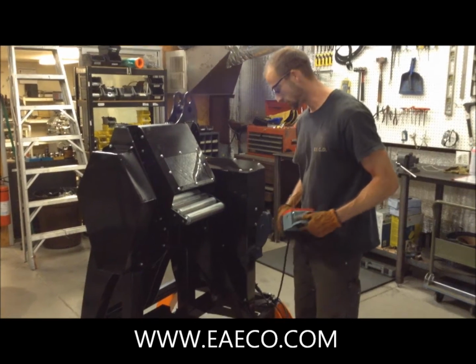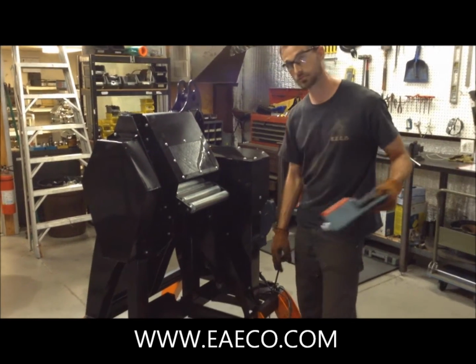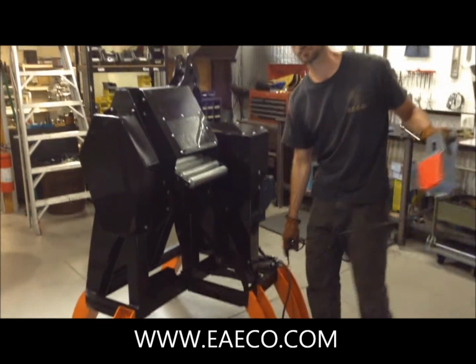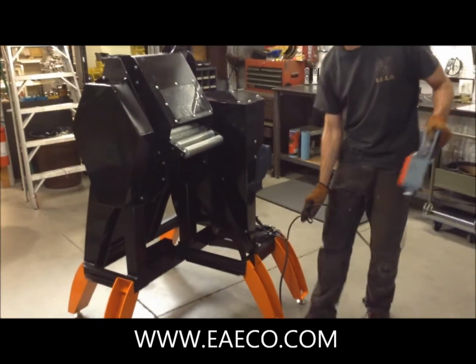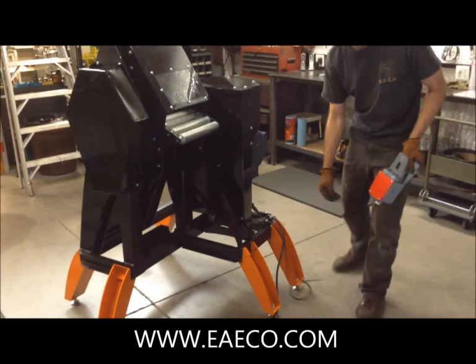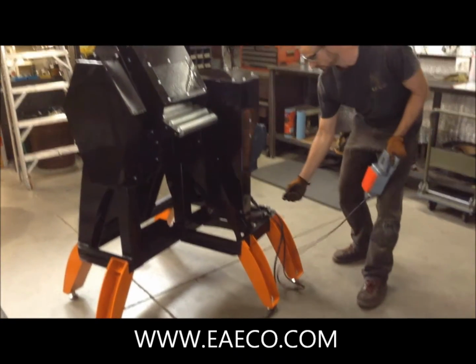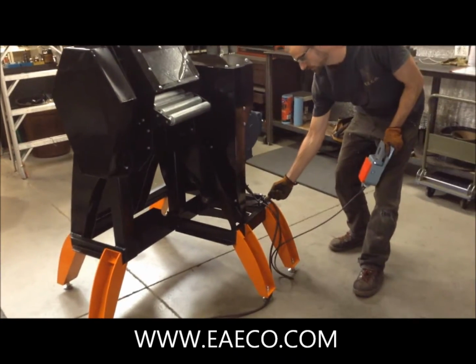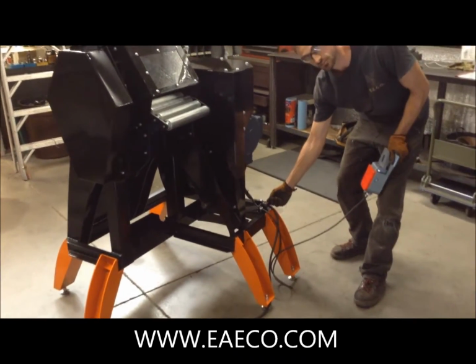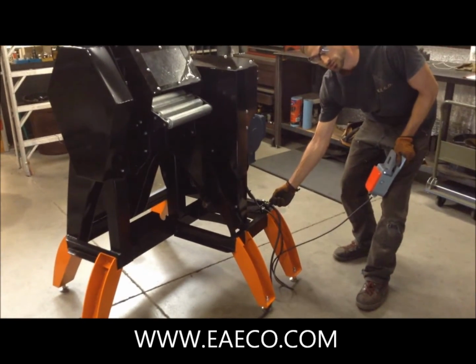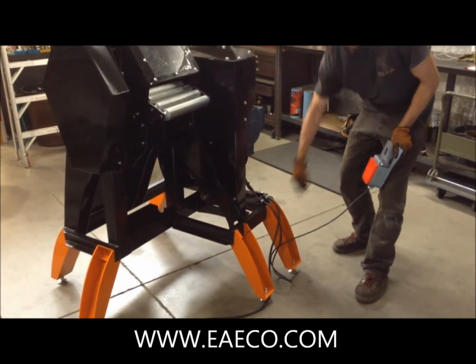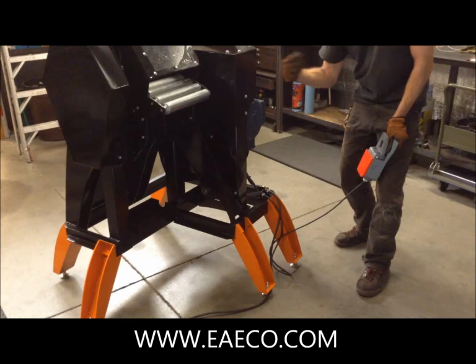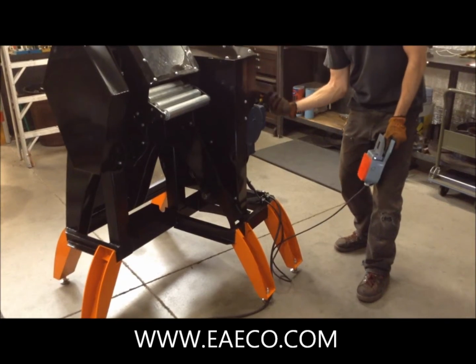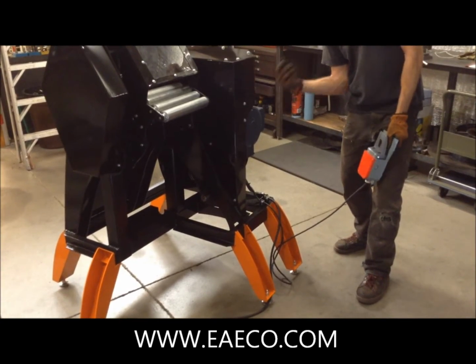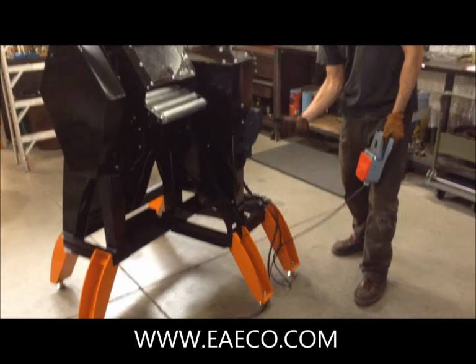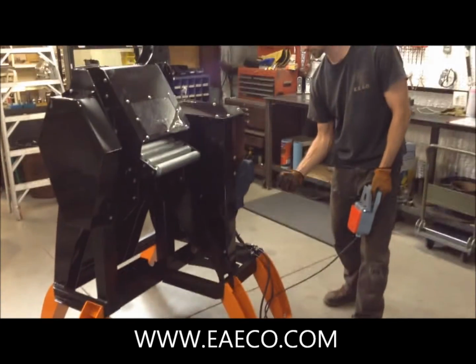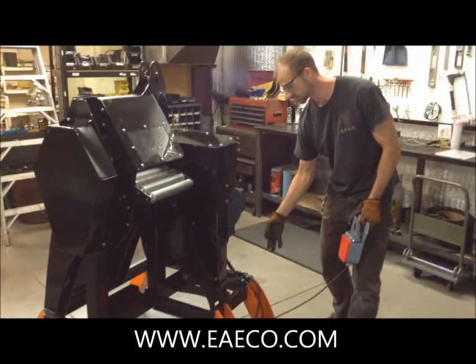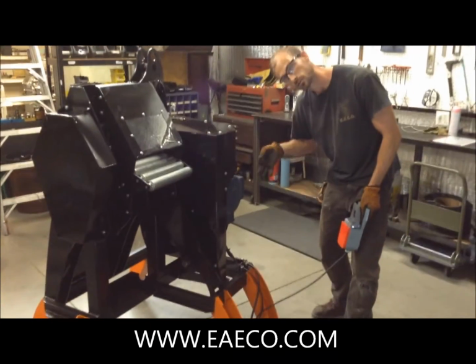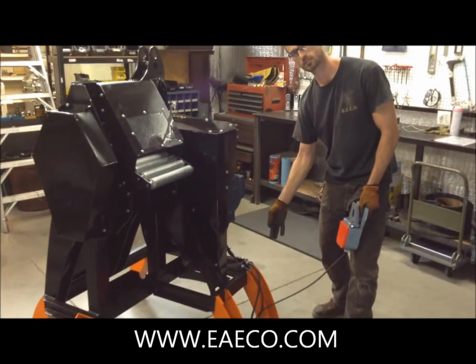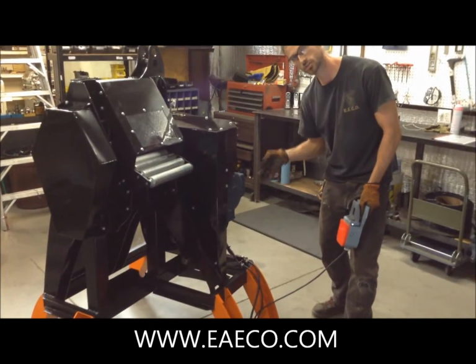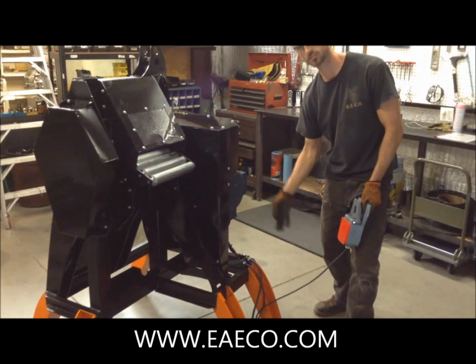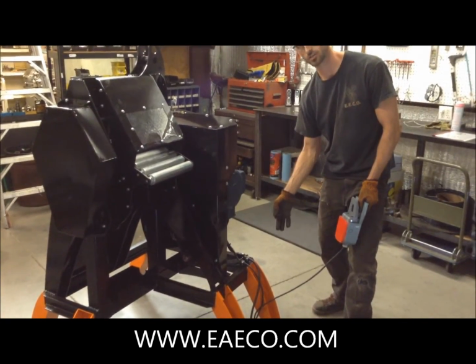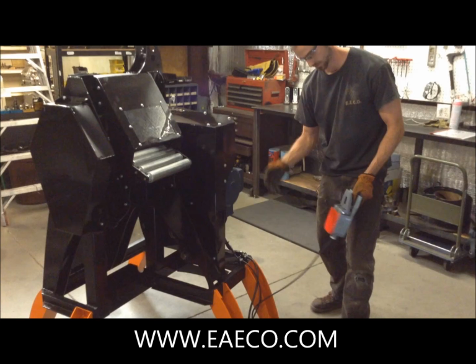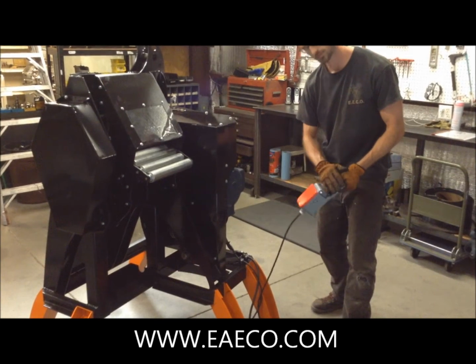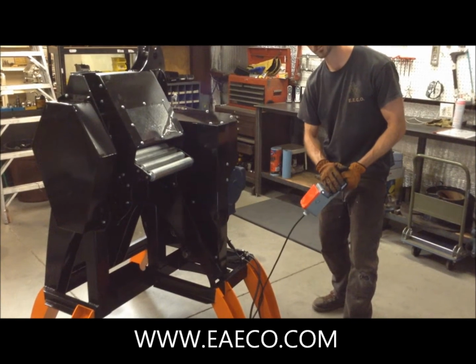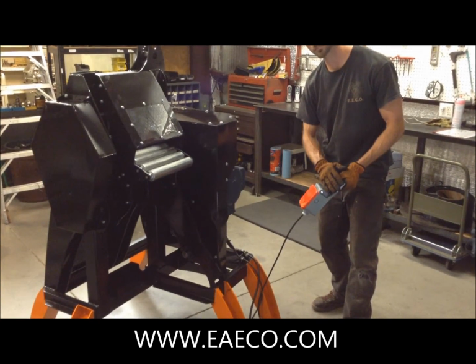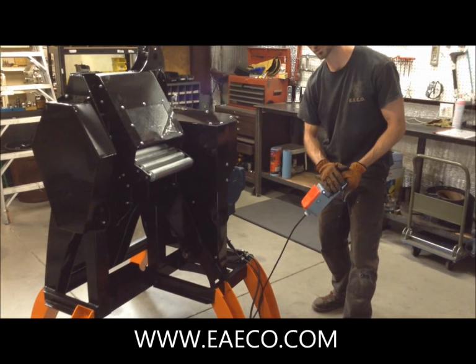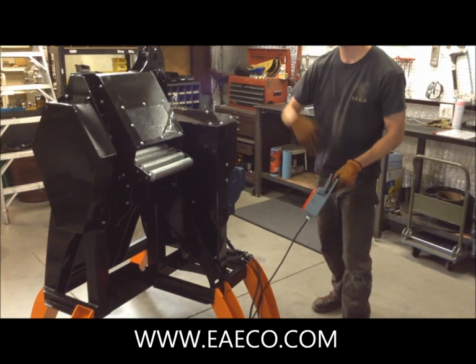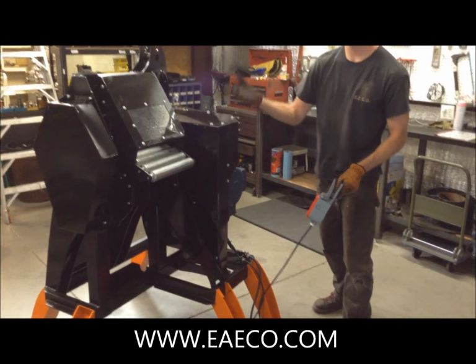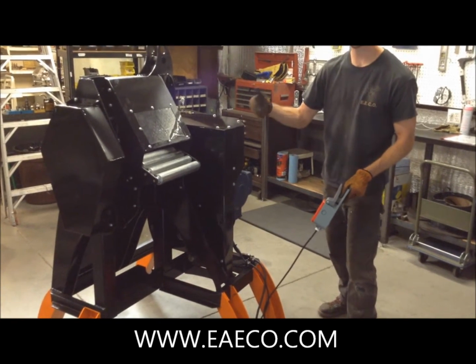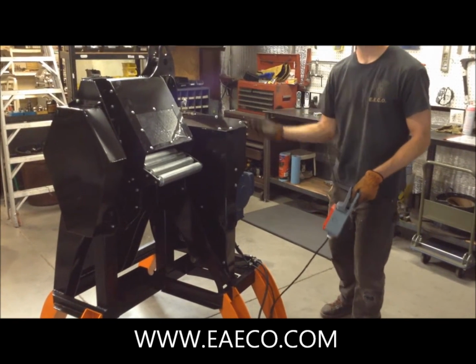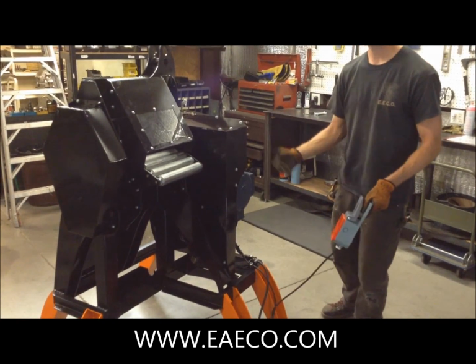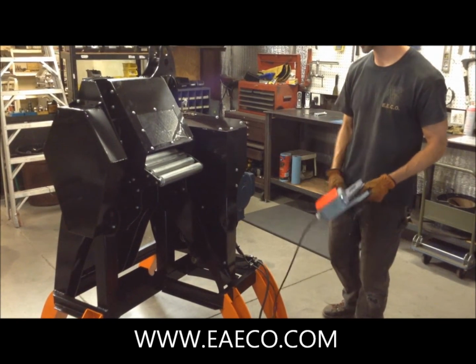We also have a reversing function on the machine back here. Once the machine has come to a complete stop, you can switch its direction, then depress the foot pedal switch again to turn it on to do what you need.